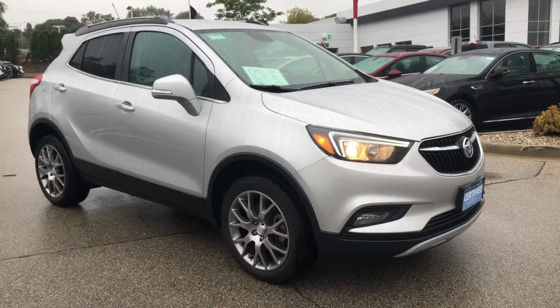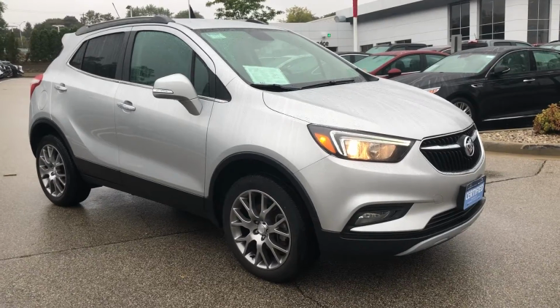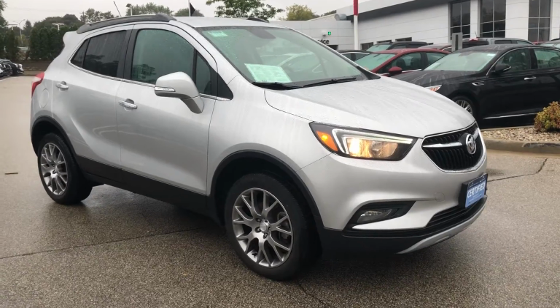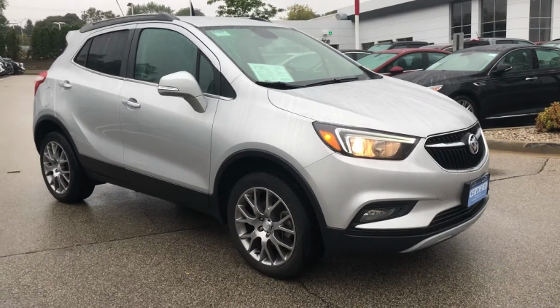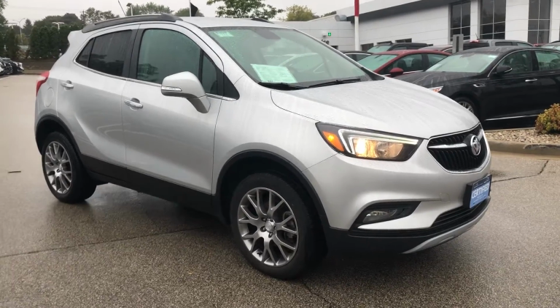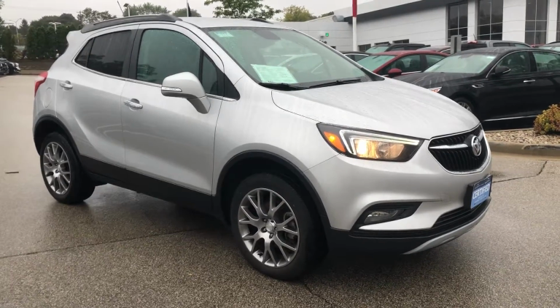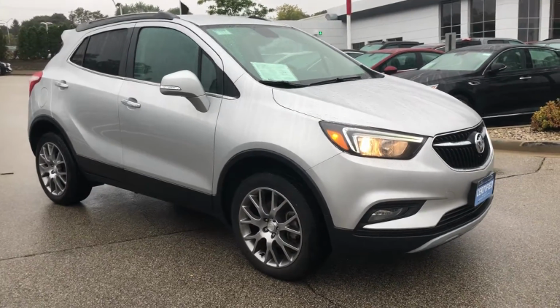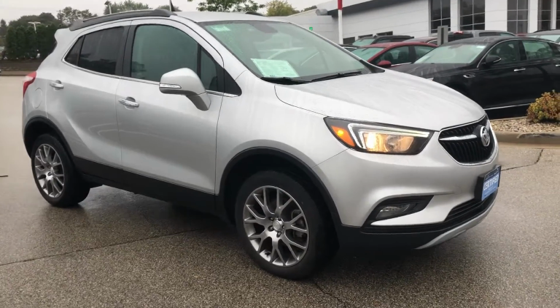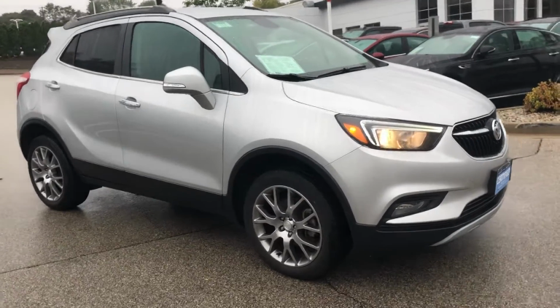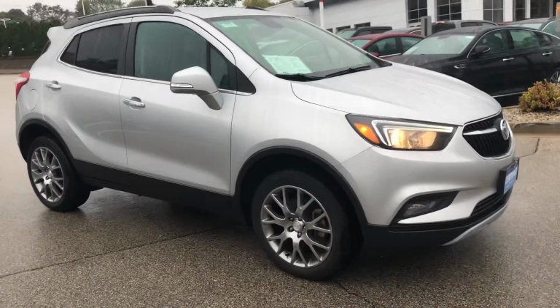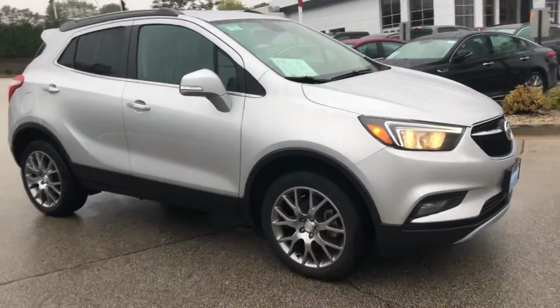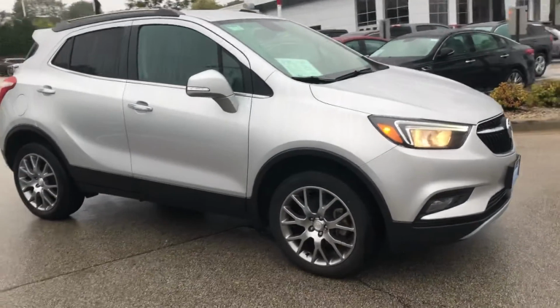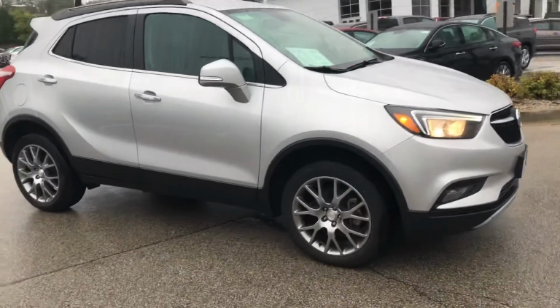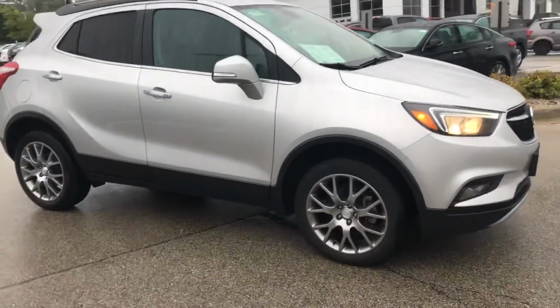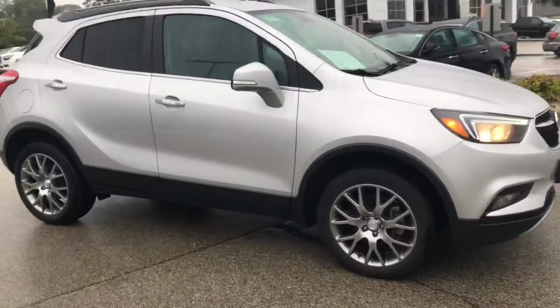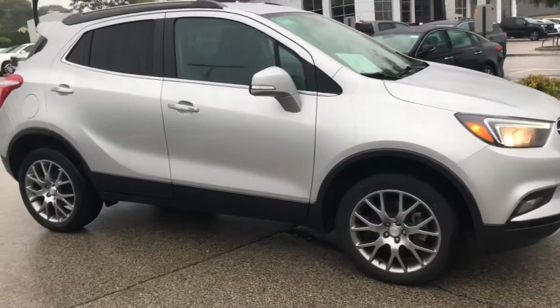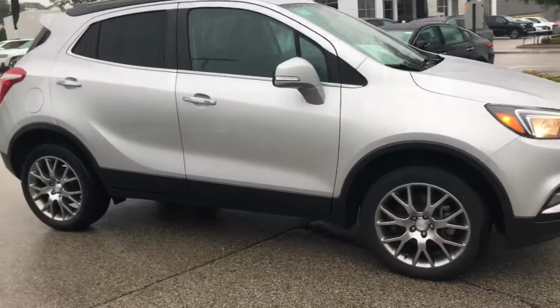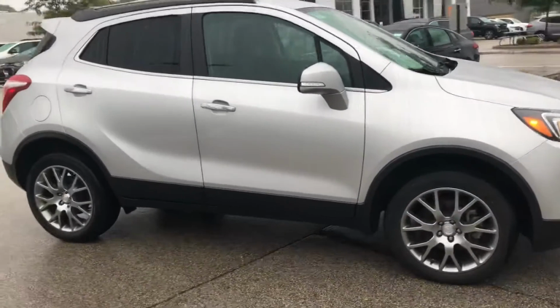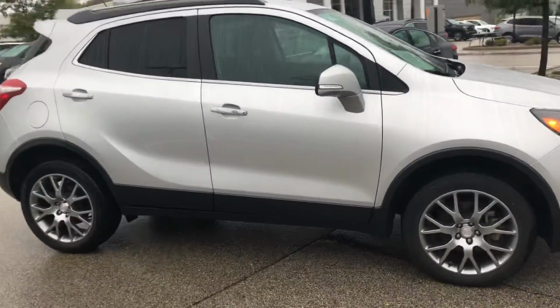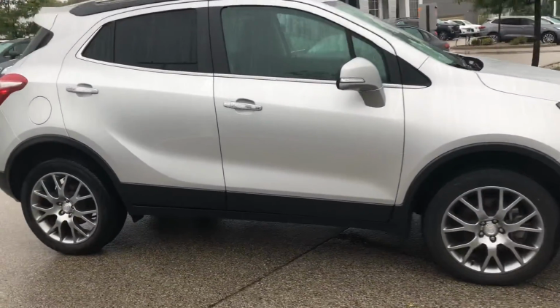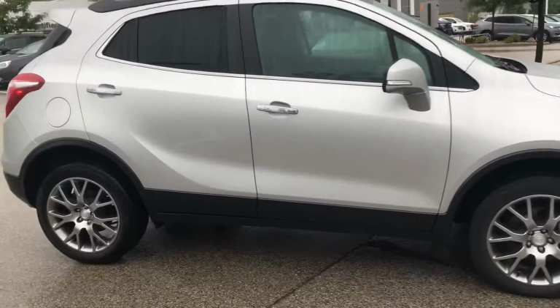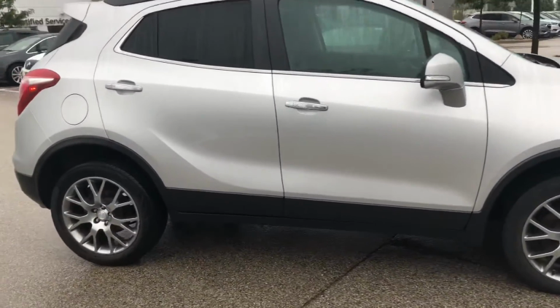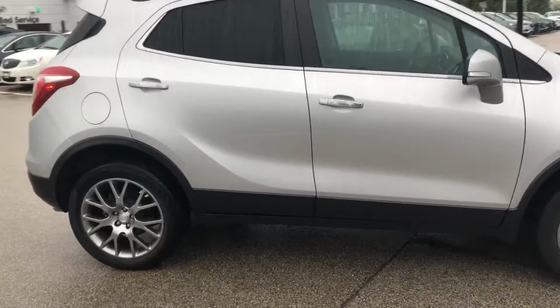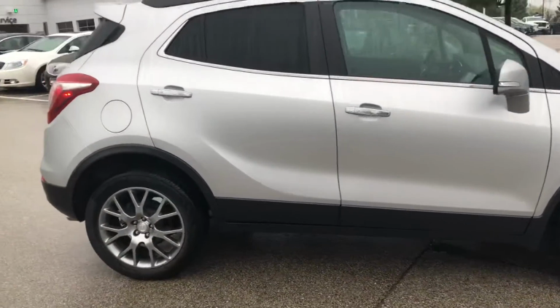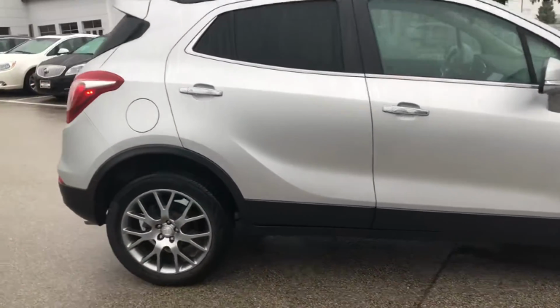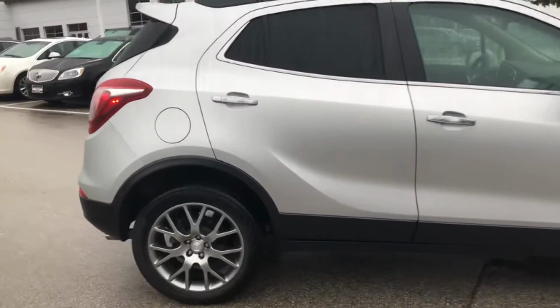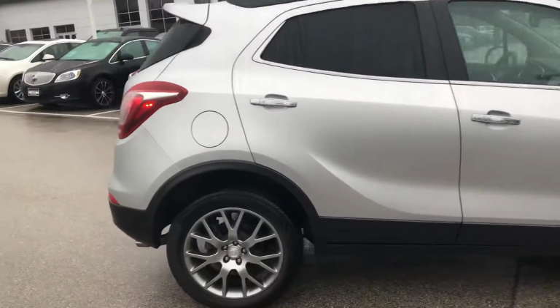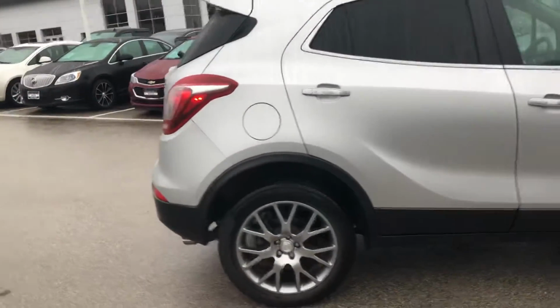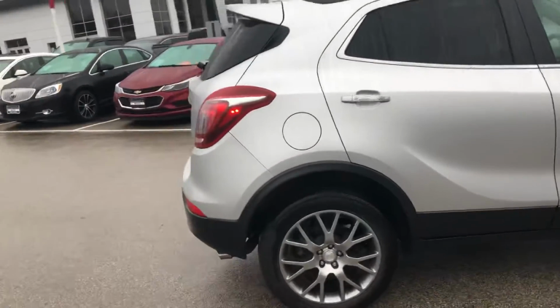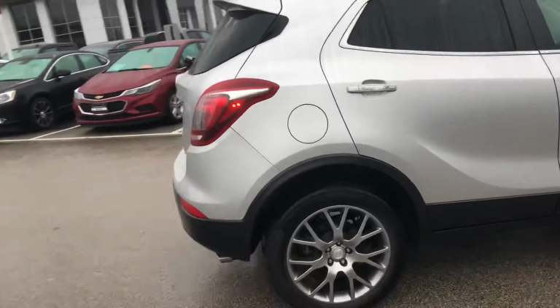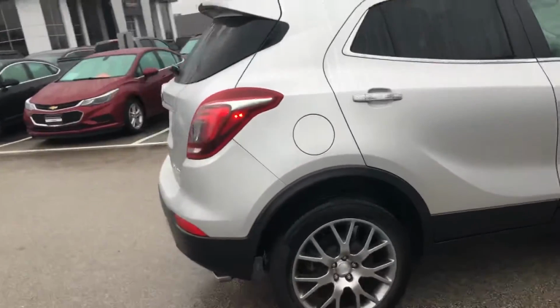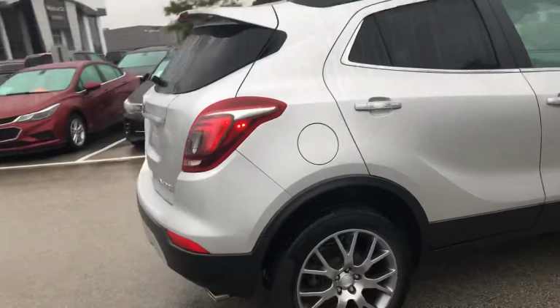Hi, this is Nick over at Boucher Buick GMC sending you a quick video walk-around of our certified pre-owned 2017 Buick Encore.